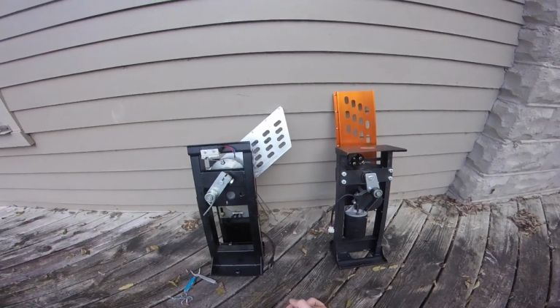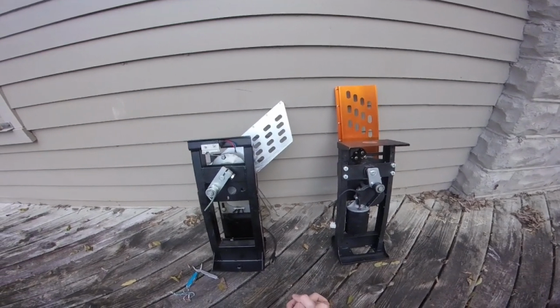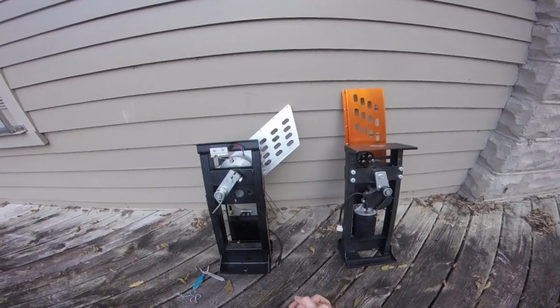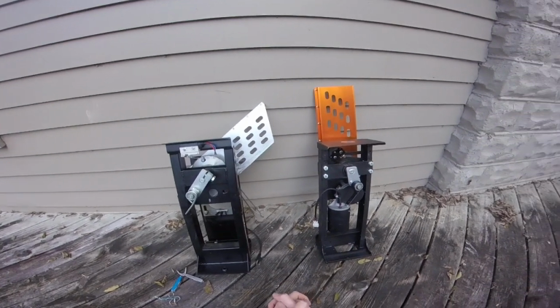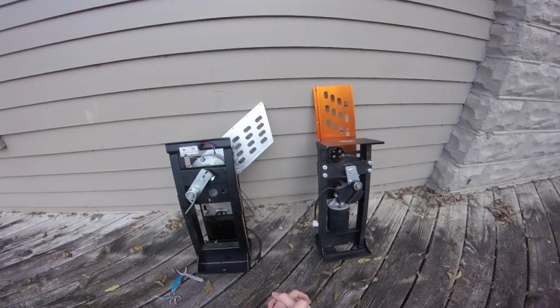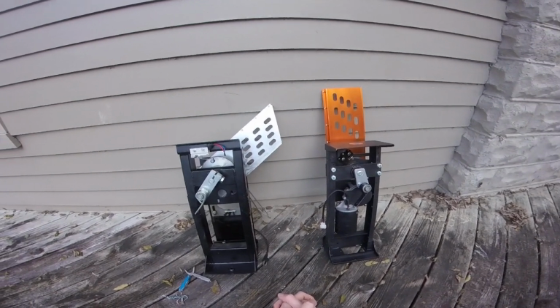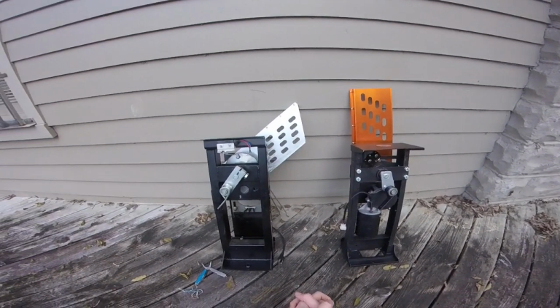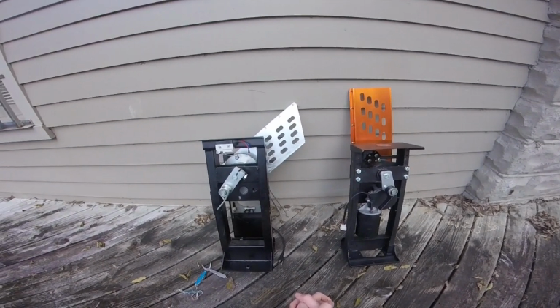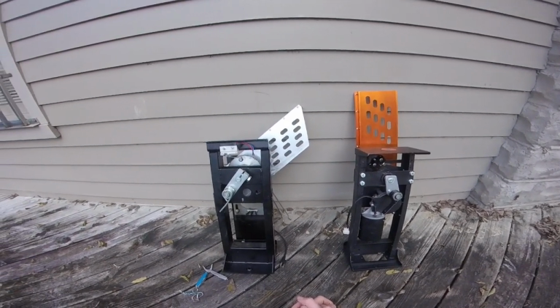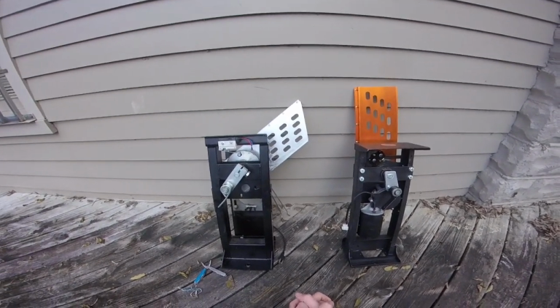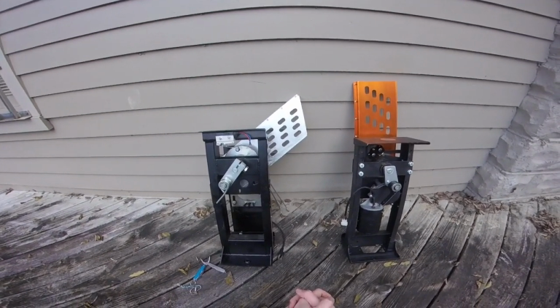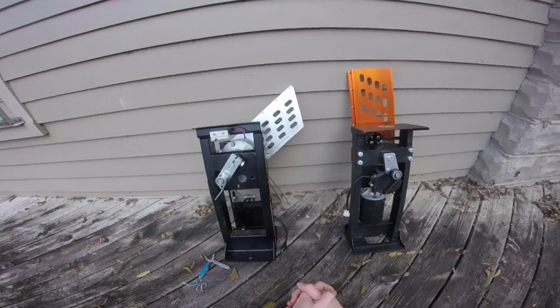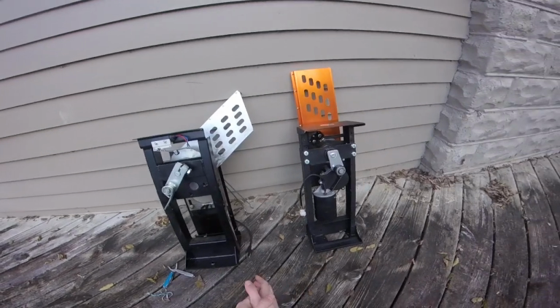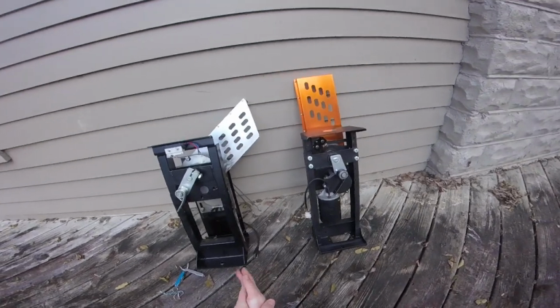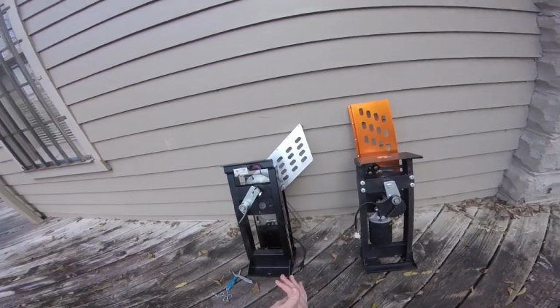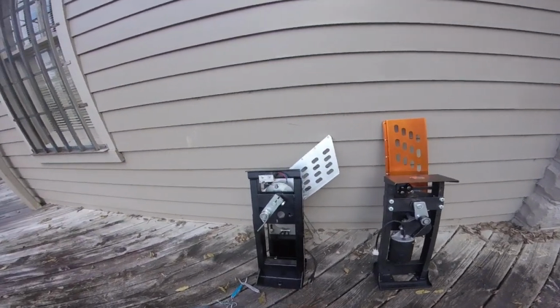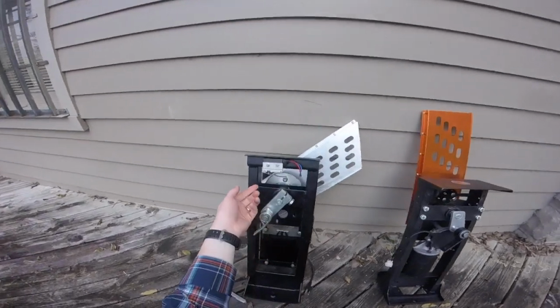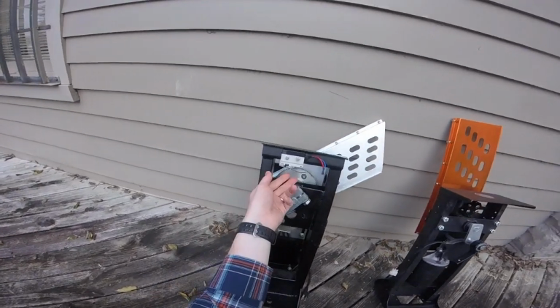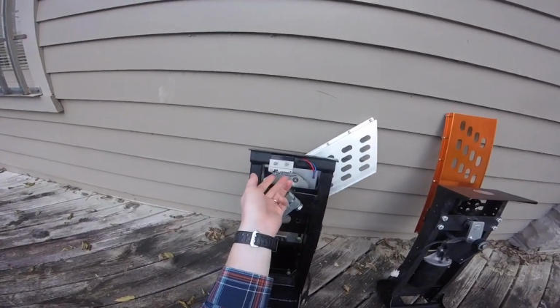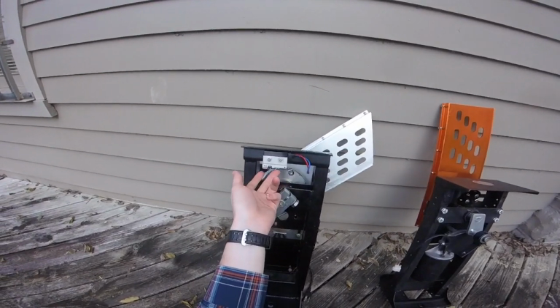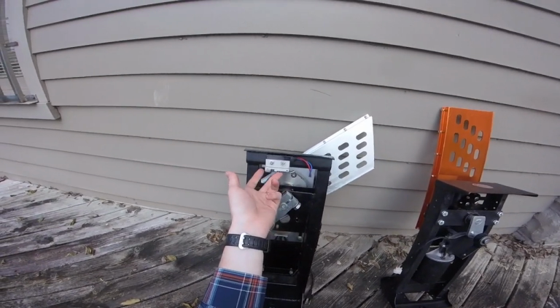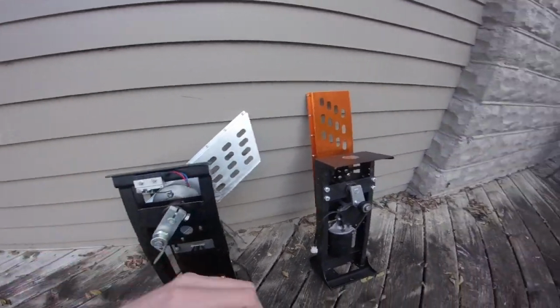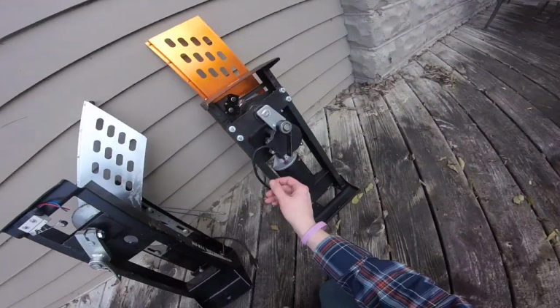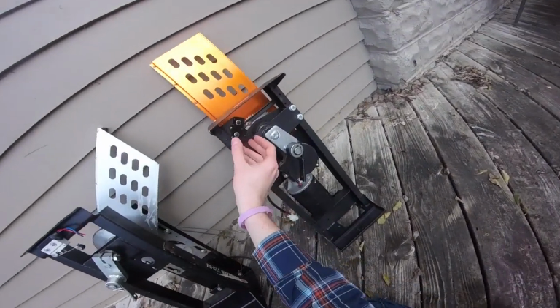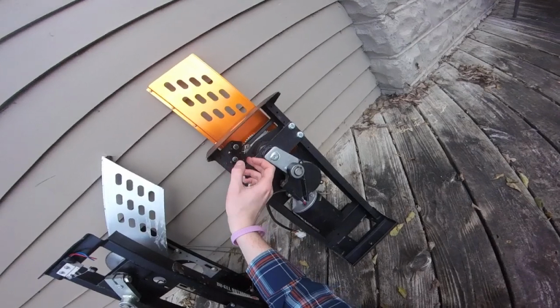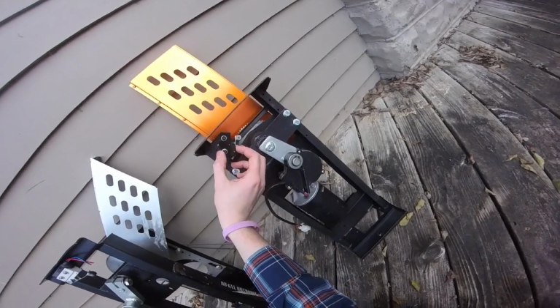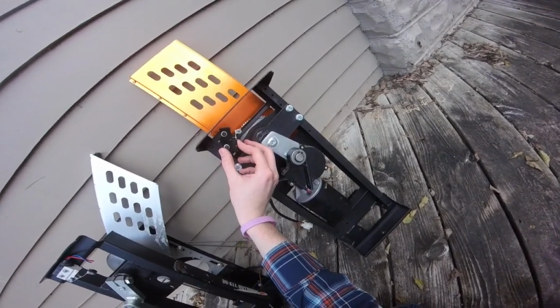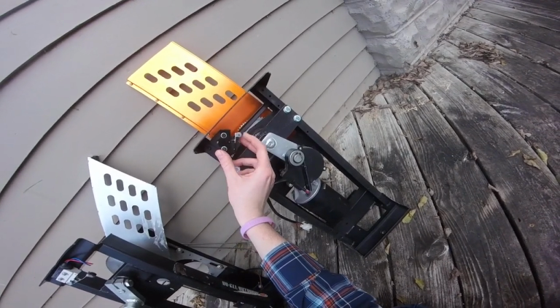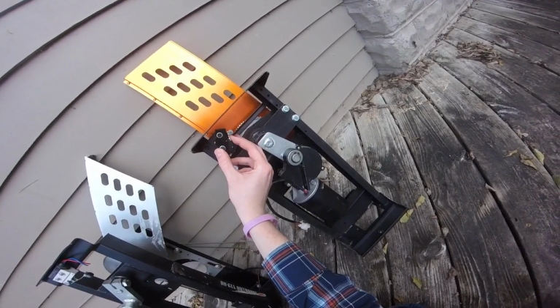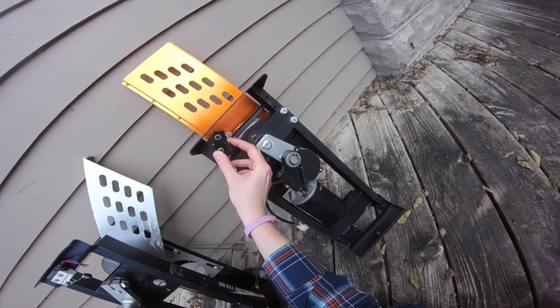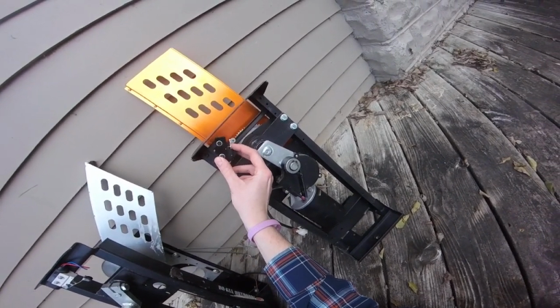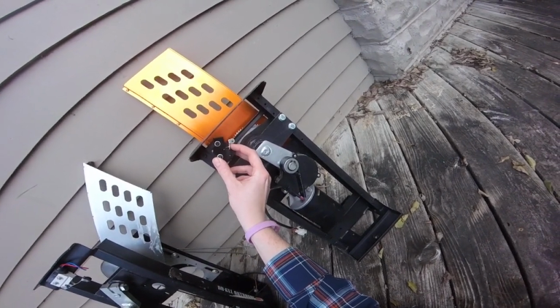Hi, Luke here again to tell you how to adjust the limit switch on your dual automatic trap thrower. We have two types of switches: type A here with a long metal arm, and type B here that's much smaller with a much stubbier metal arm.